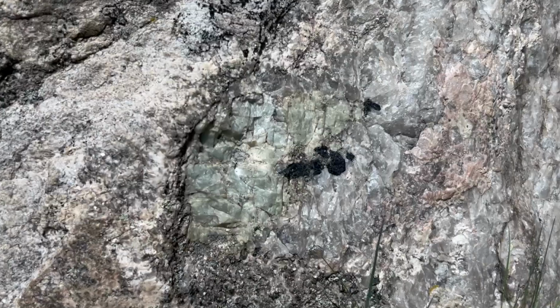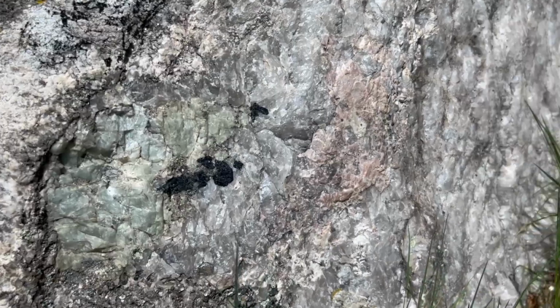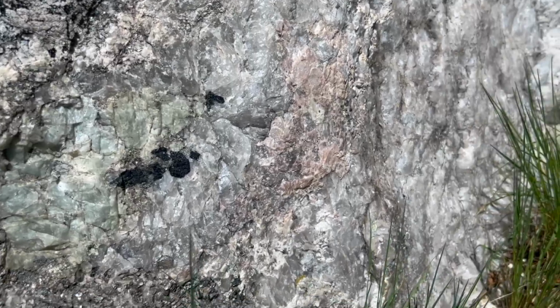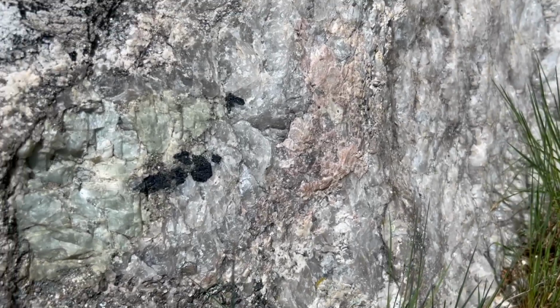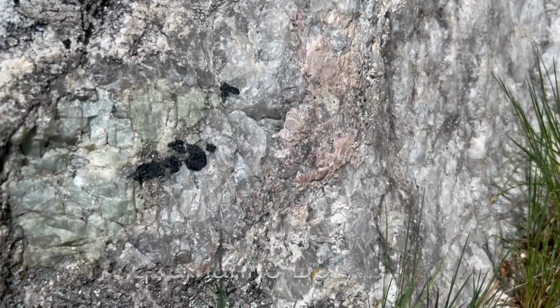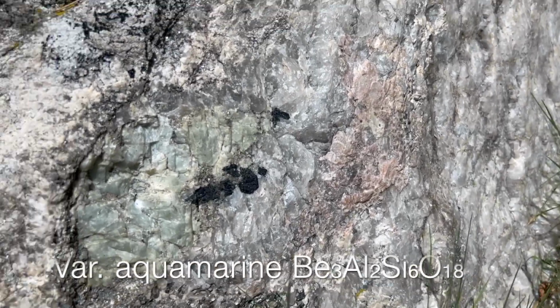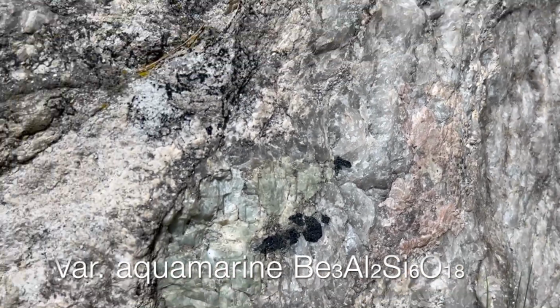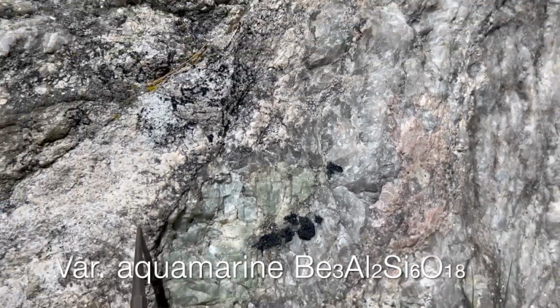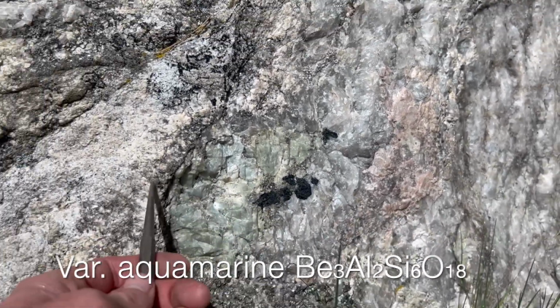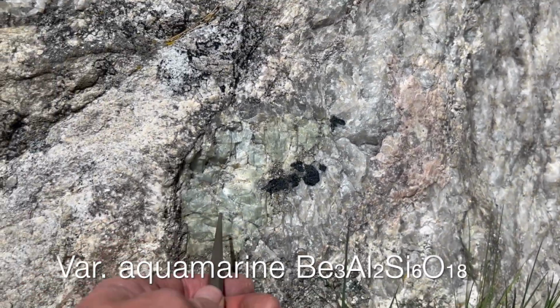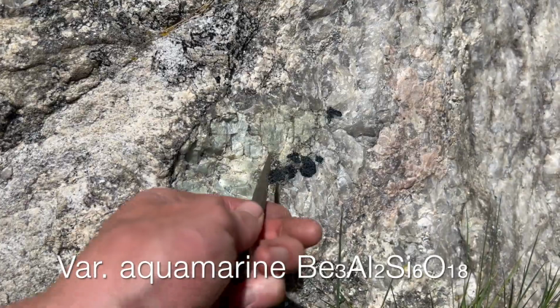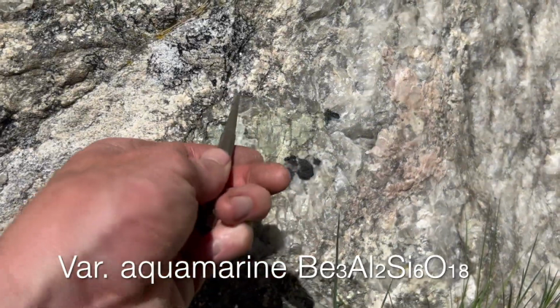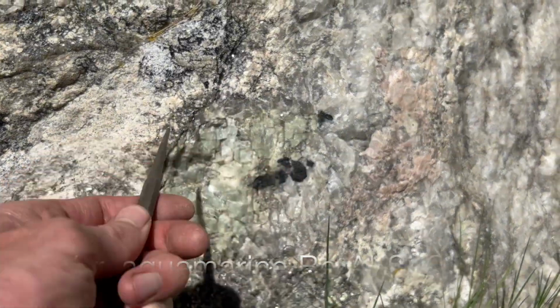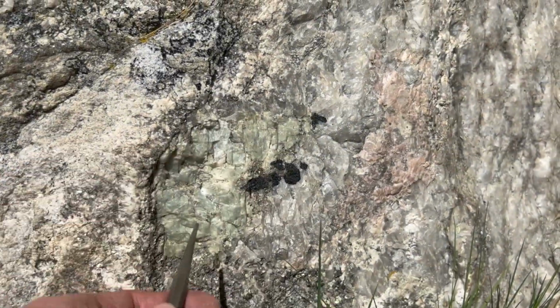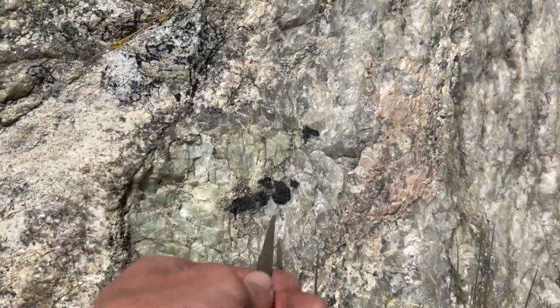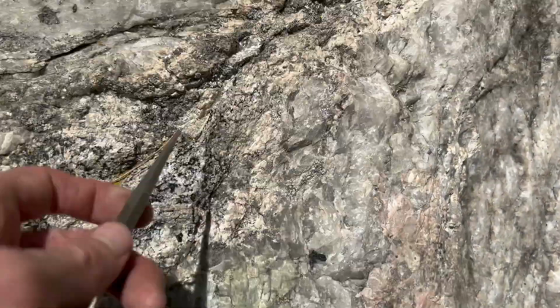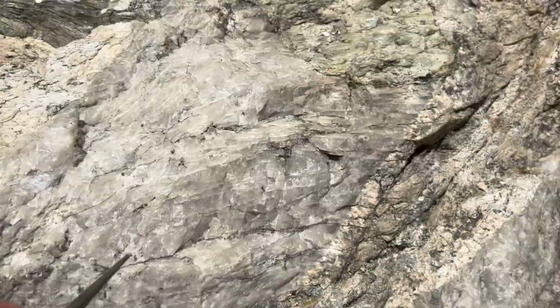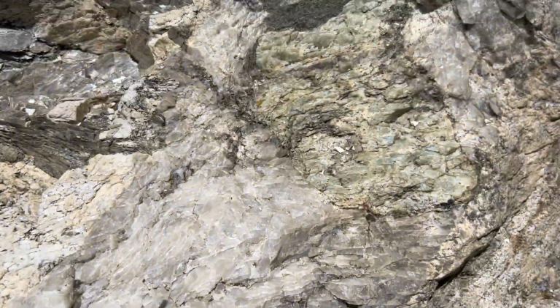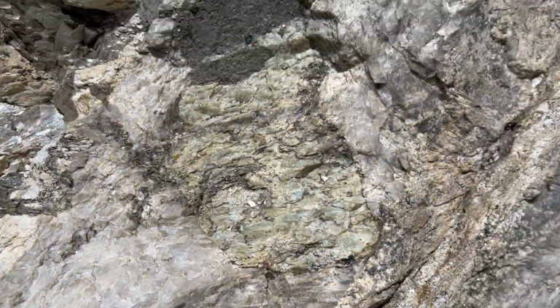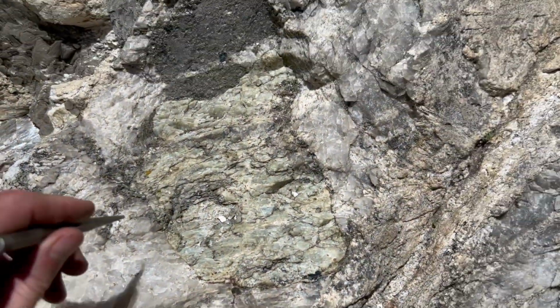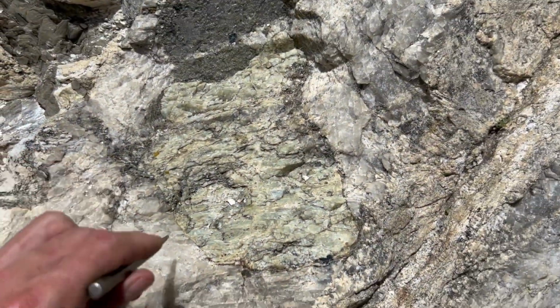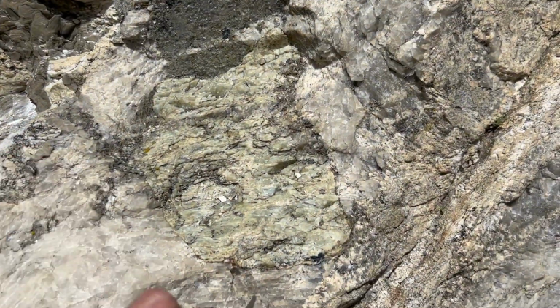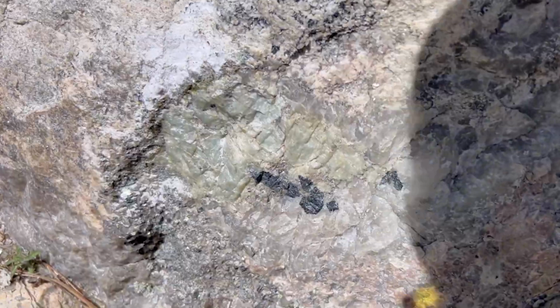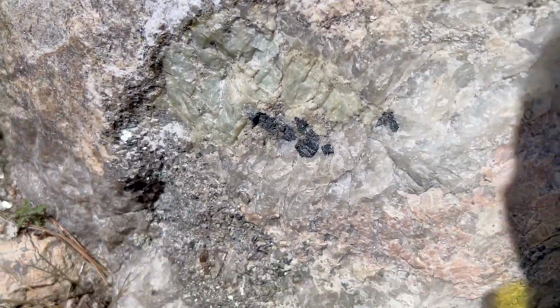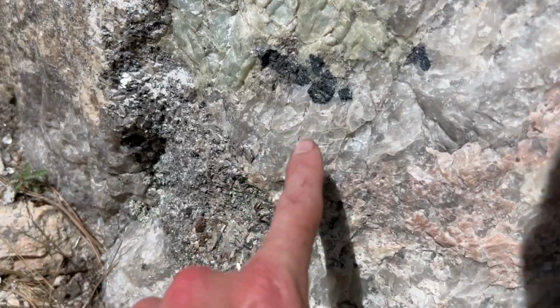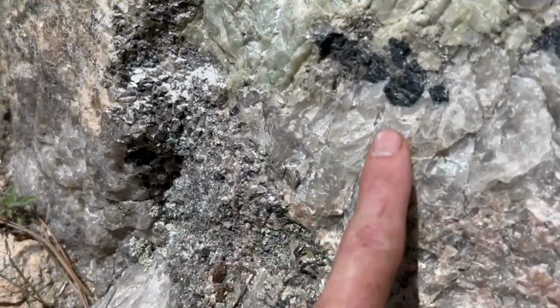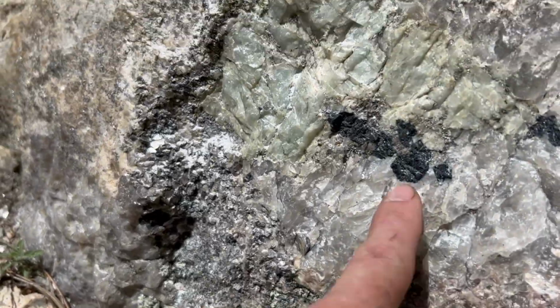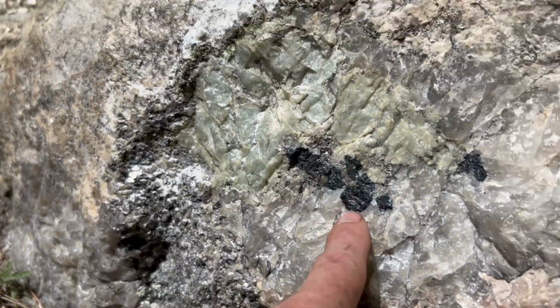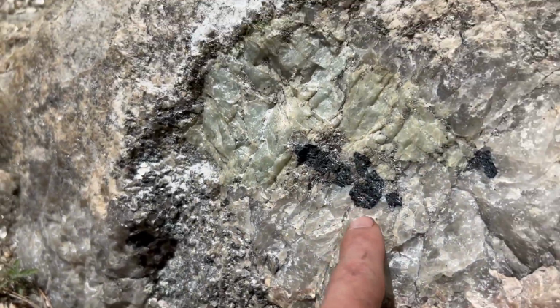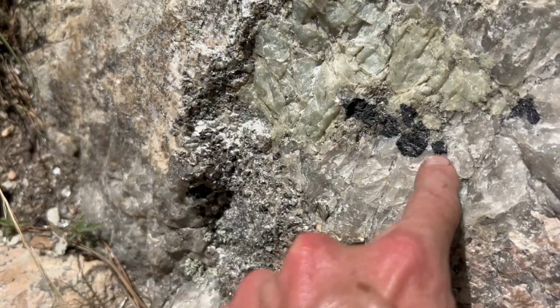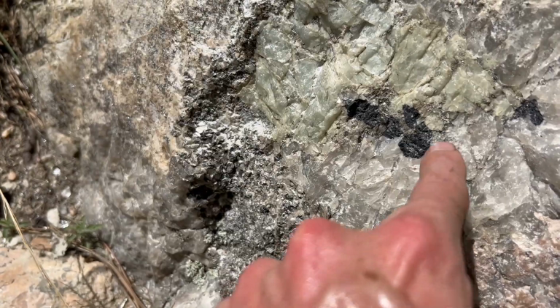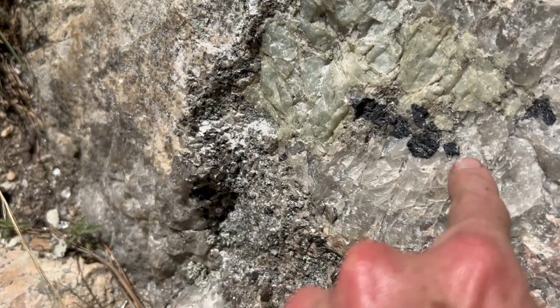That is a barrel nodule right here. And here's another one. Oh, and look at that — that's actually black tourmaline. You can tell by the geometry.